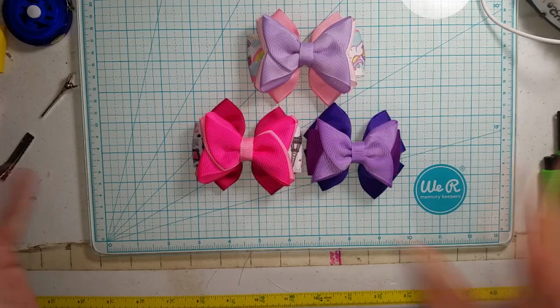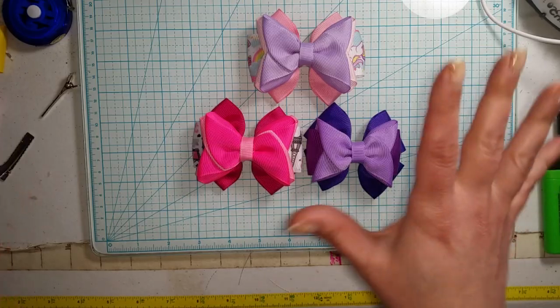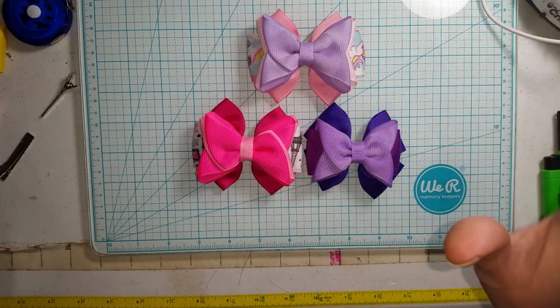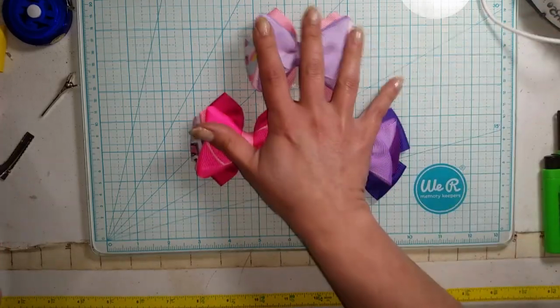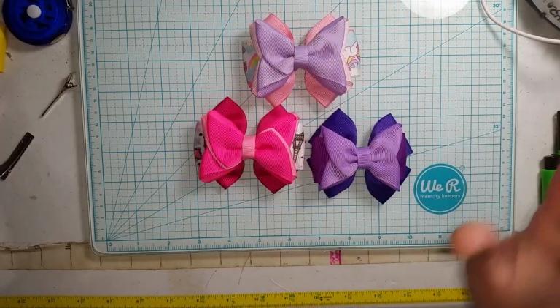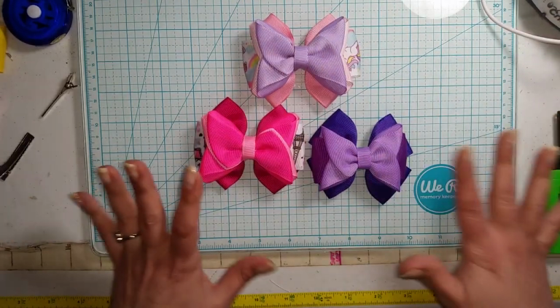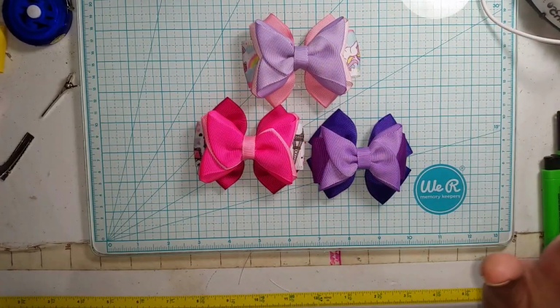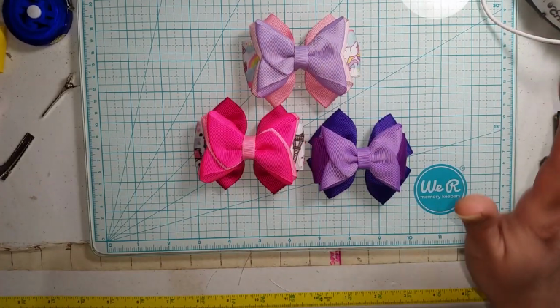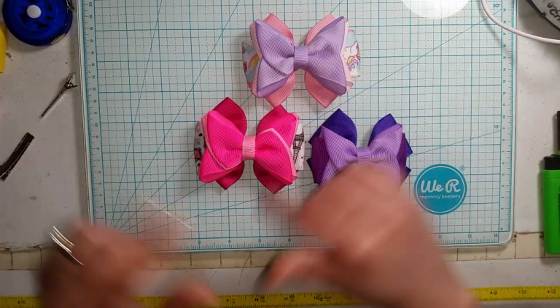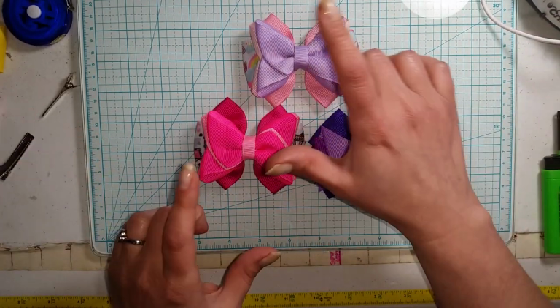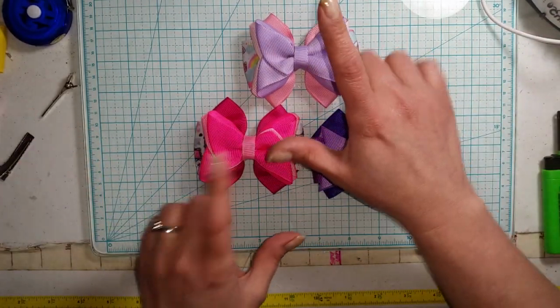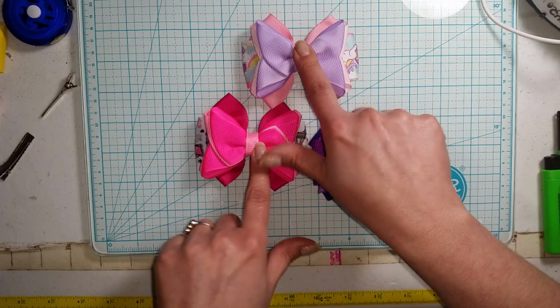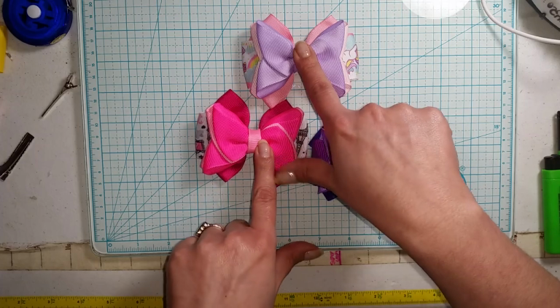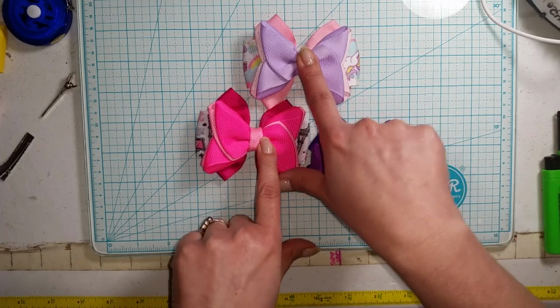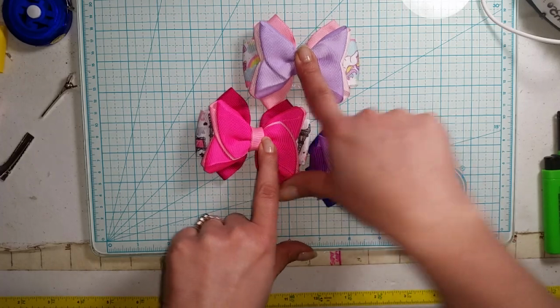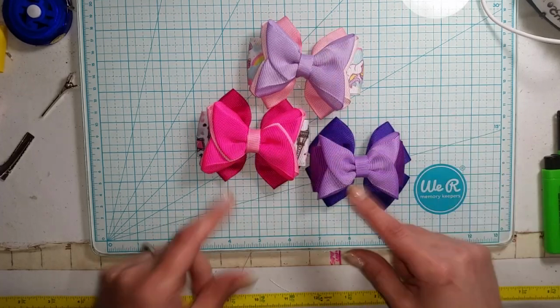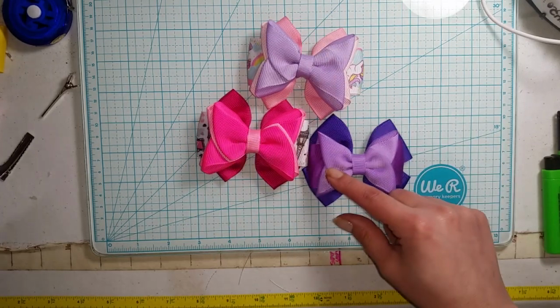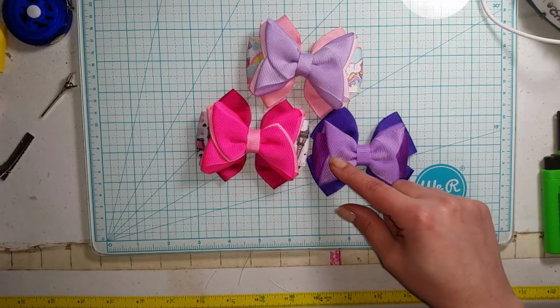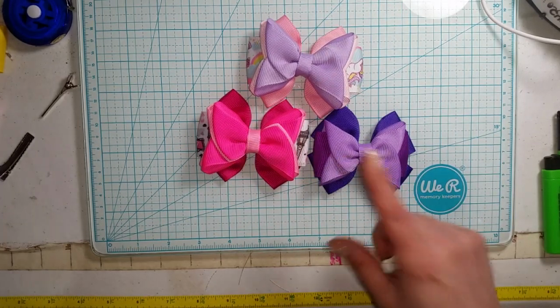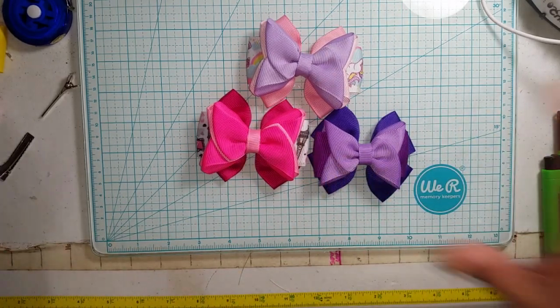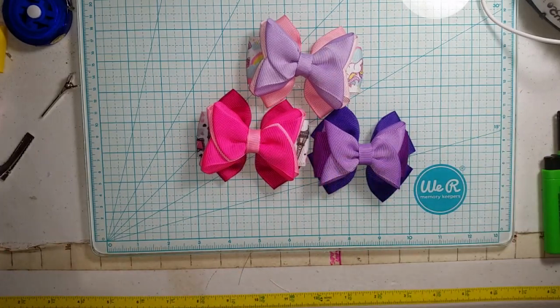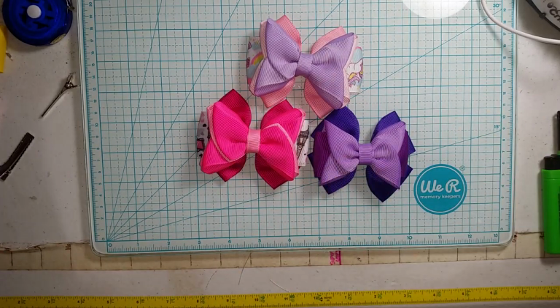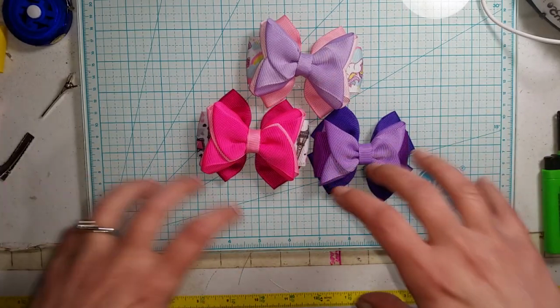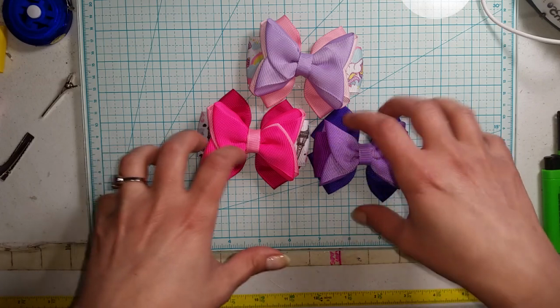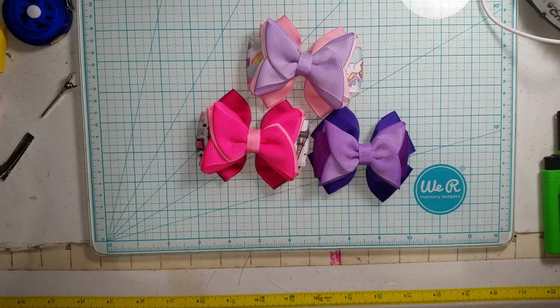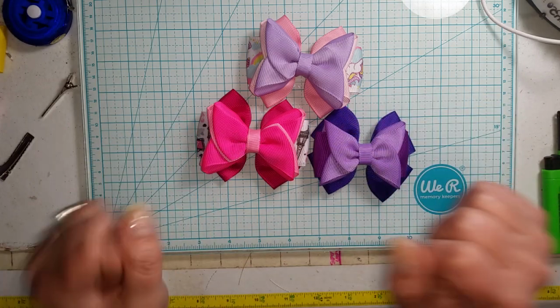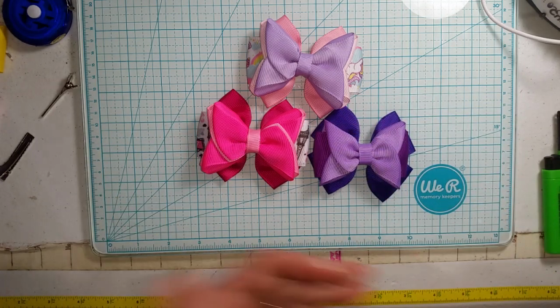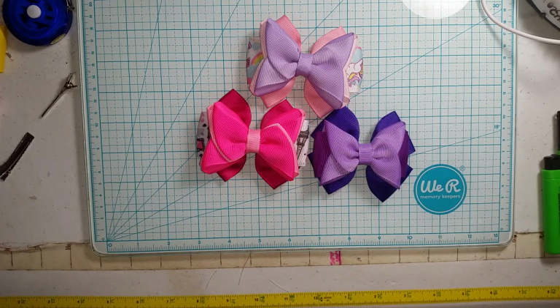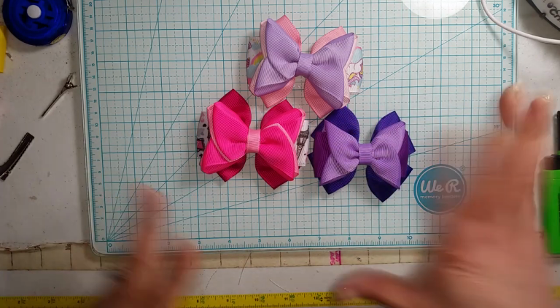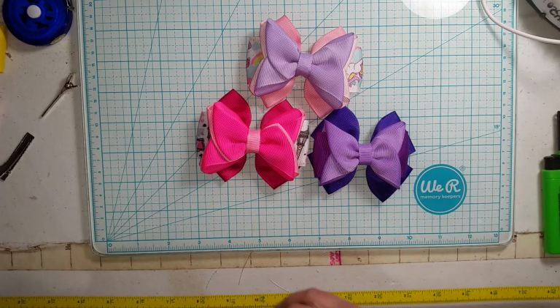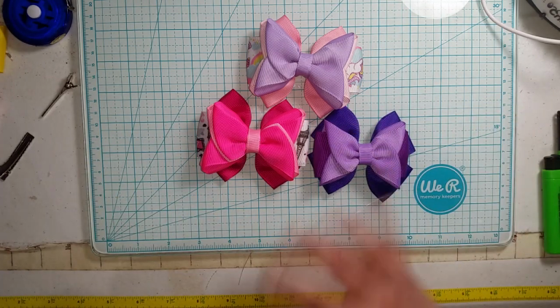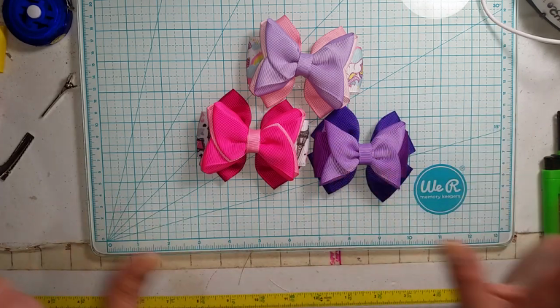They're super cute and I like to do this three different ways. I'm going to show you the two different ways with the two layers, but you can always do one layer. As always, all the measurements will be in the description below. We're going to jump in and get right to it.